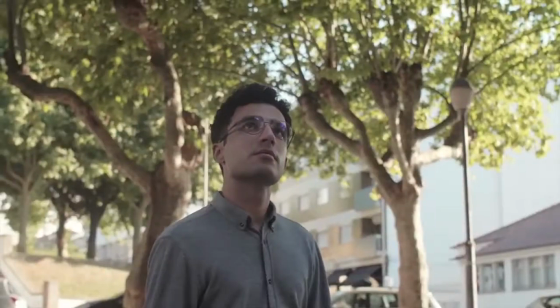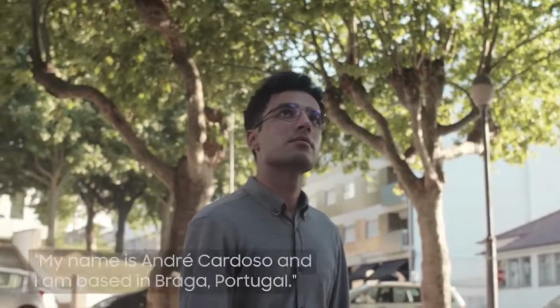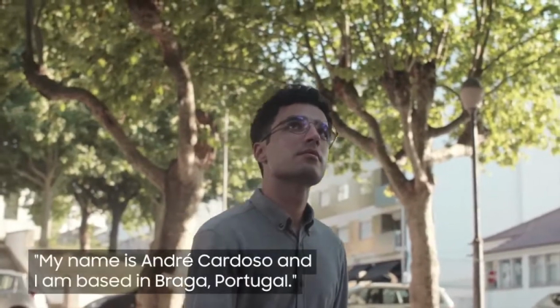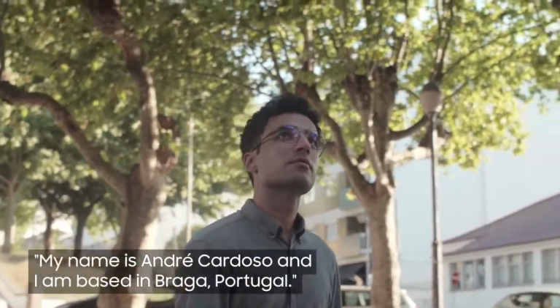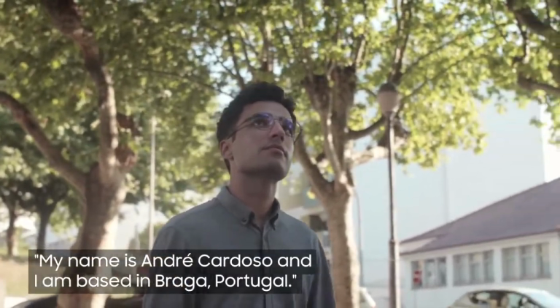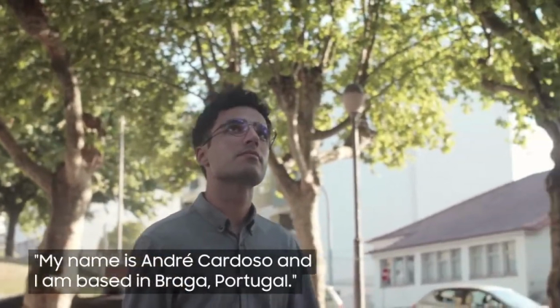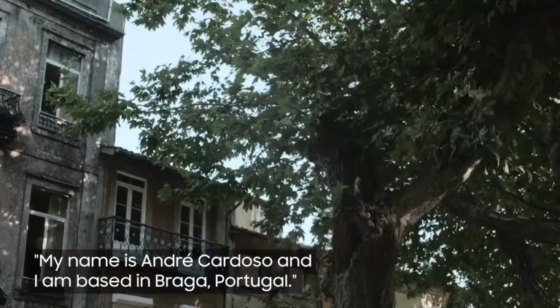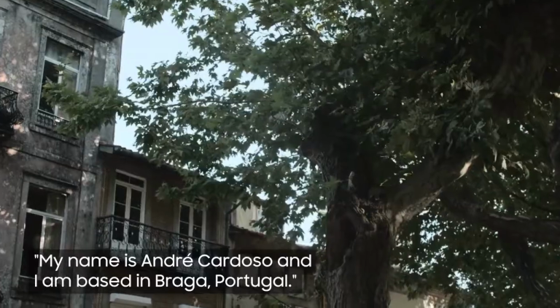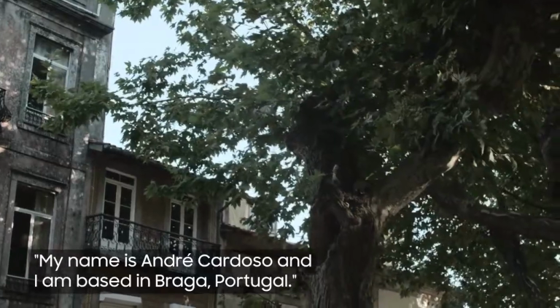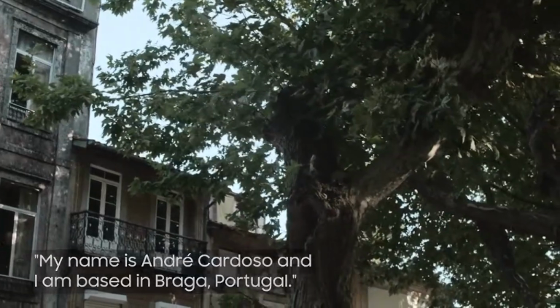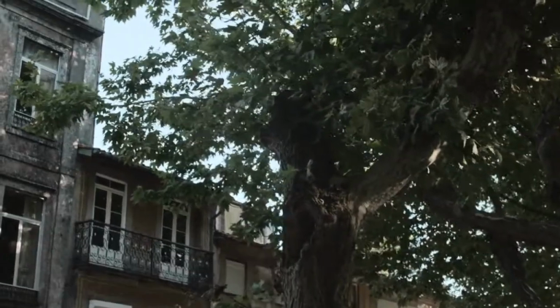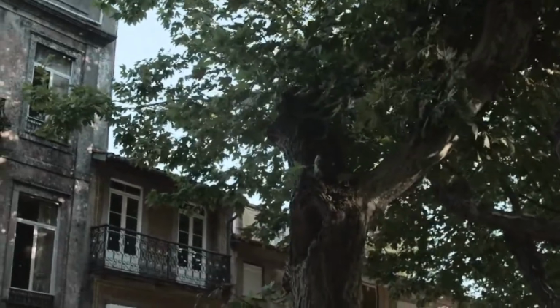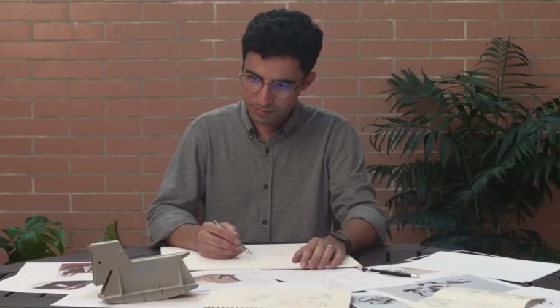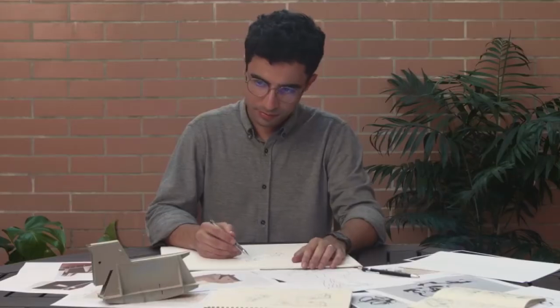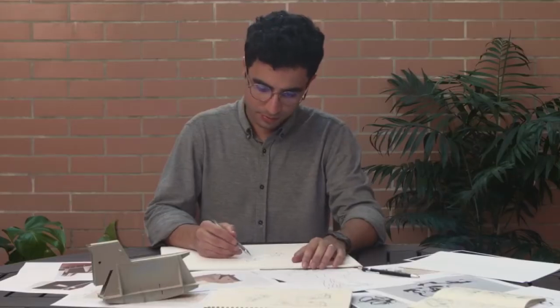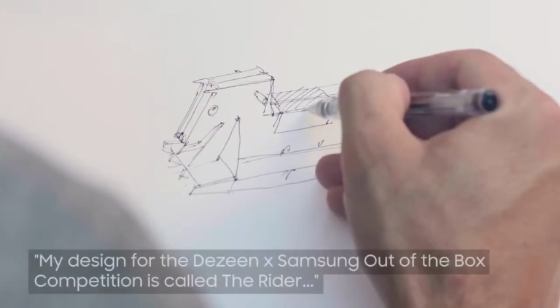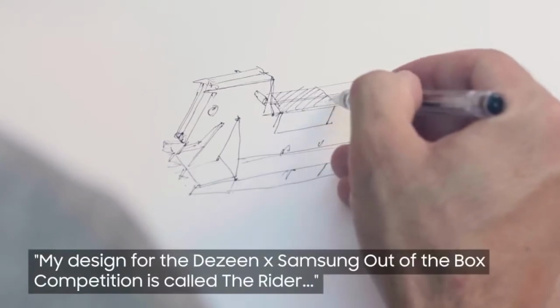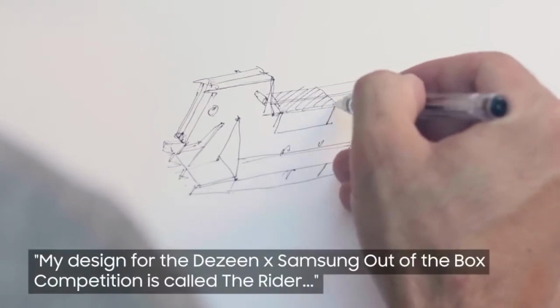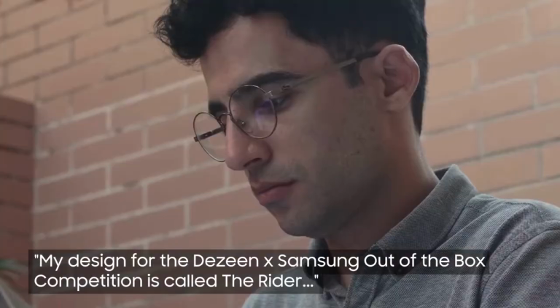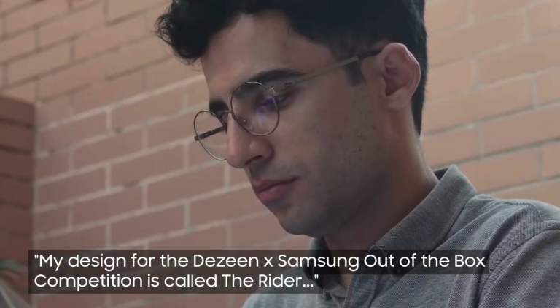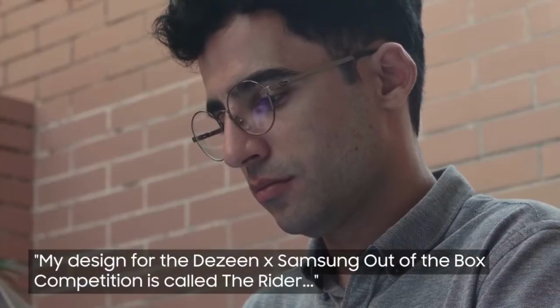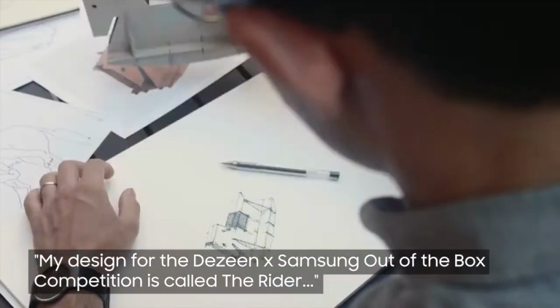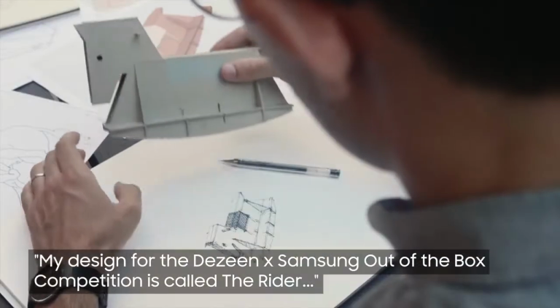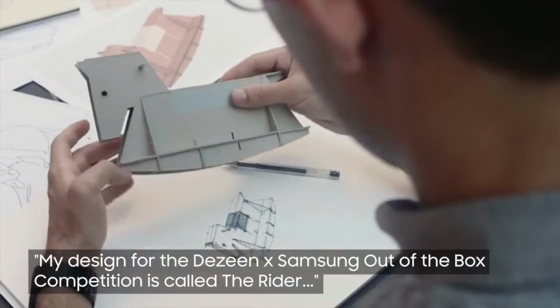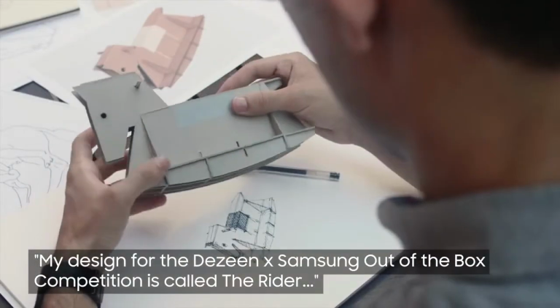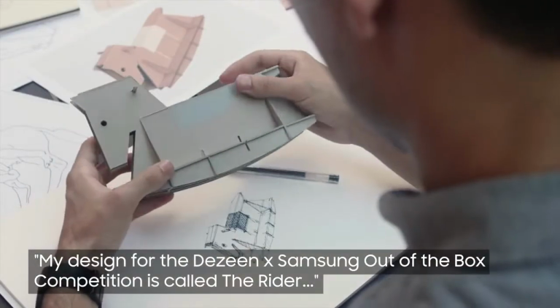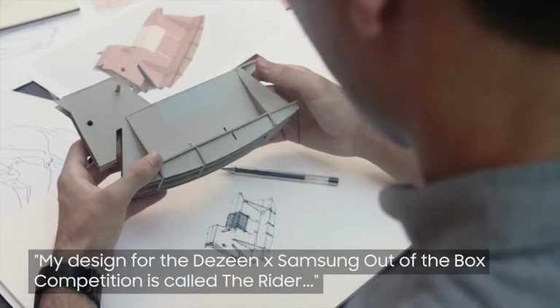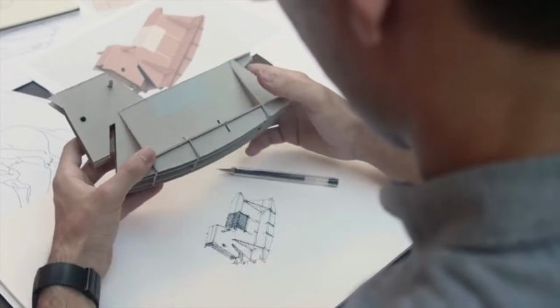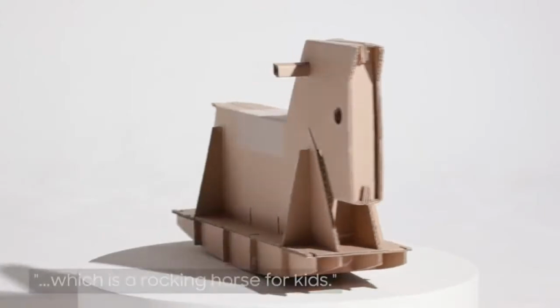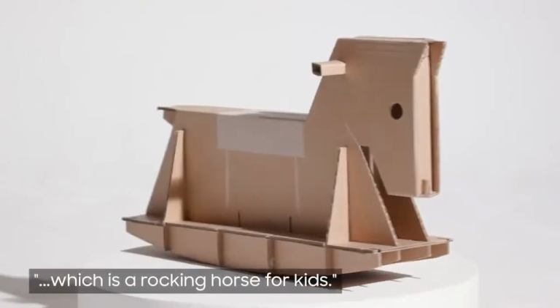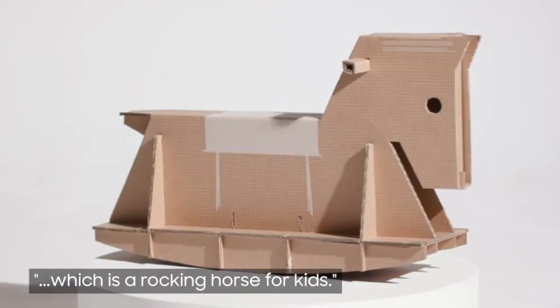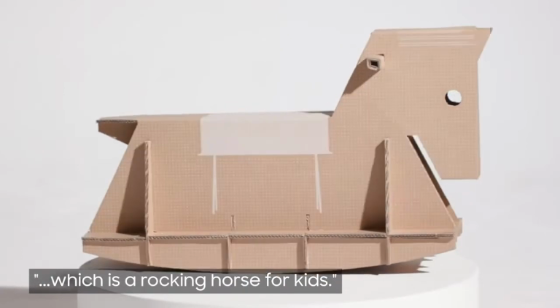My name is André Cardoso and I'm based in Braga, Portugal. My design for the Dezeen and Samsung Out of the Box competition is called The Rider, which is a rocking horse for kids.